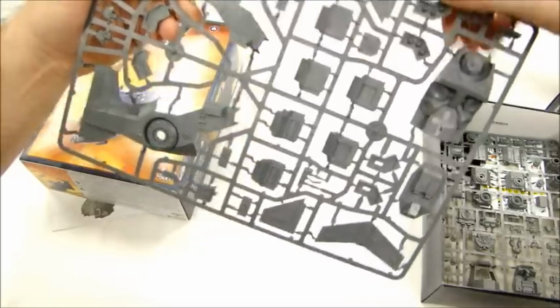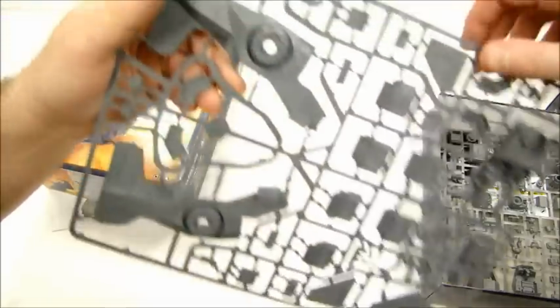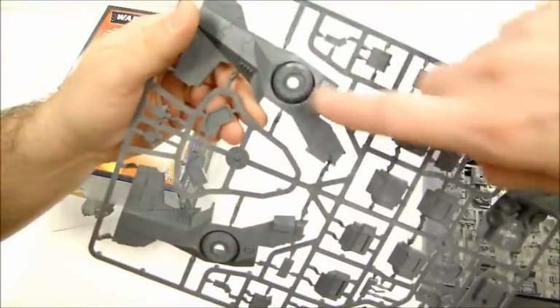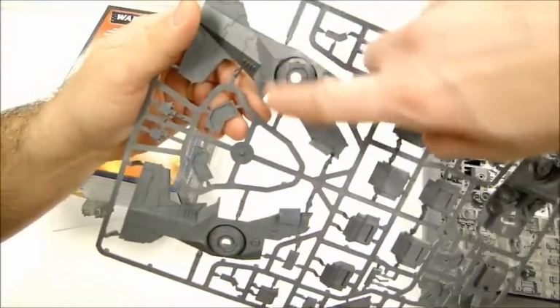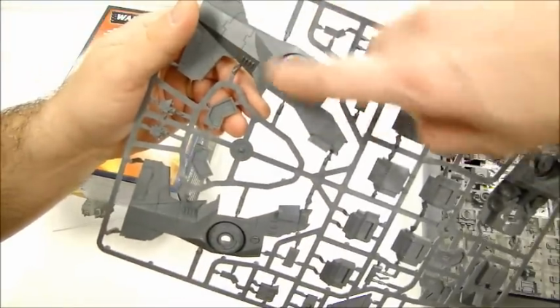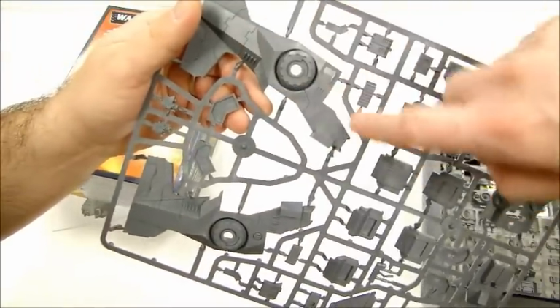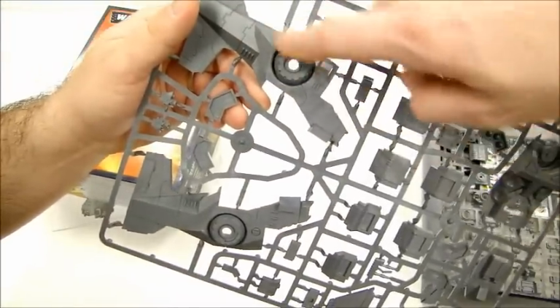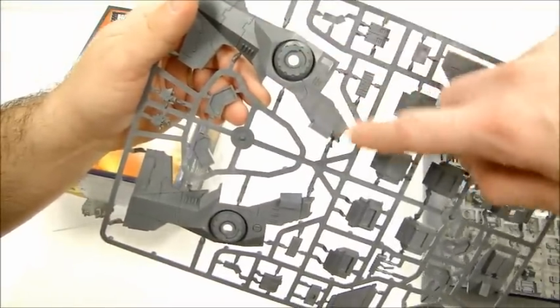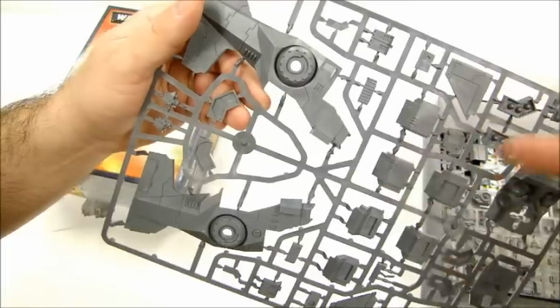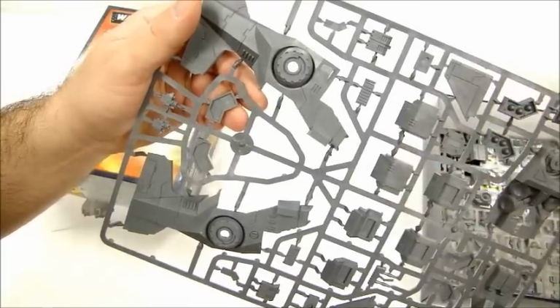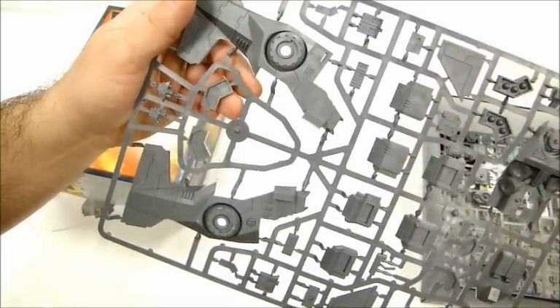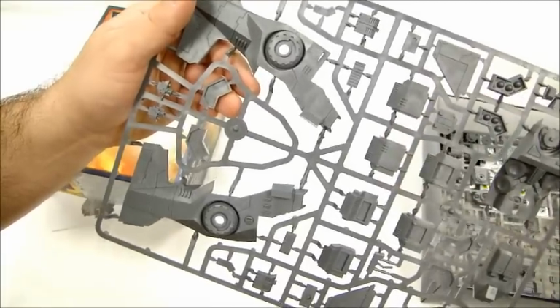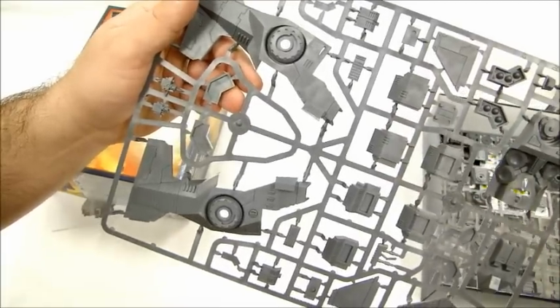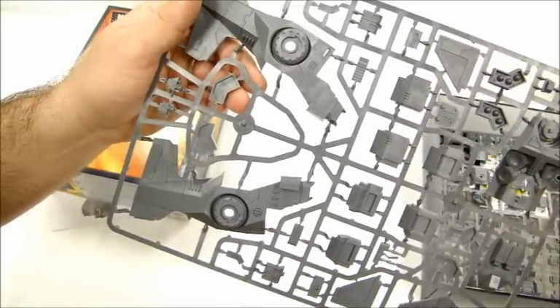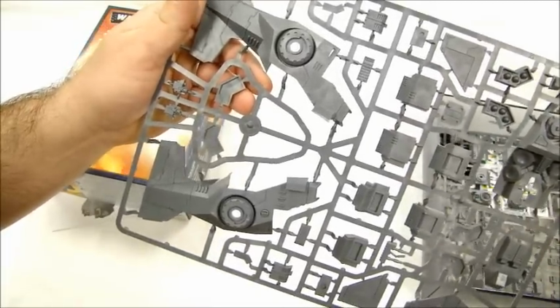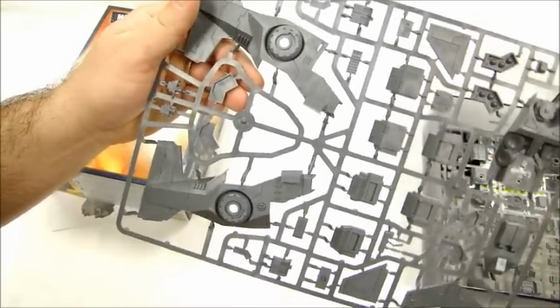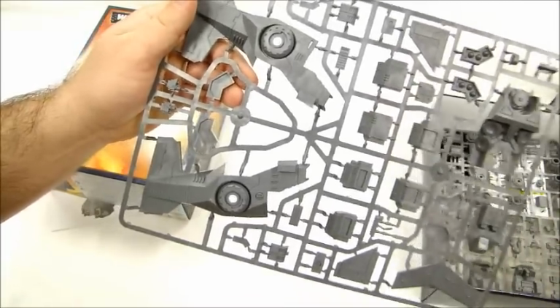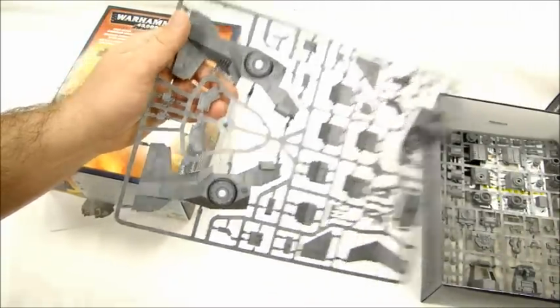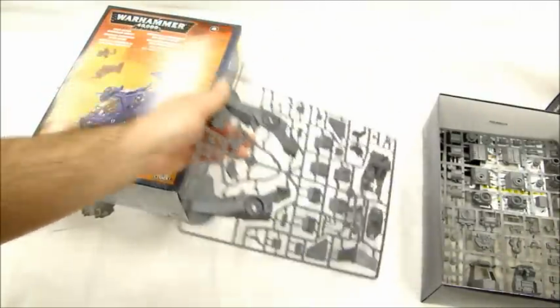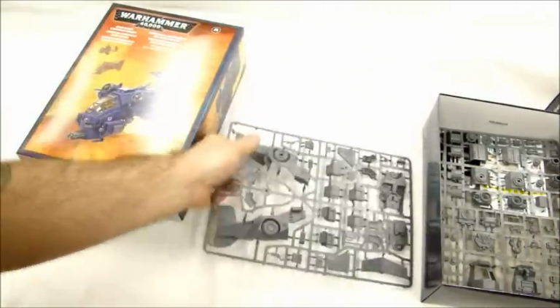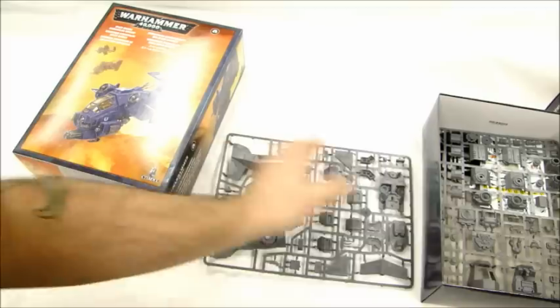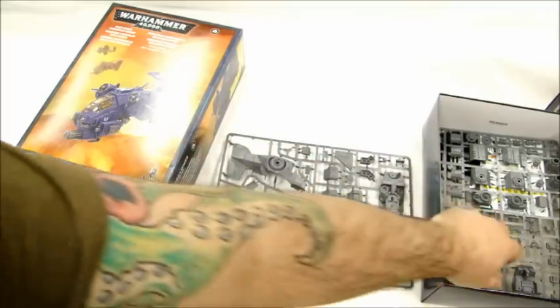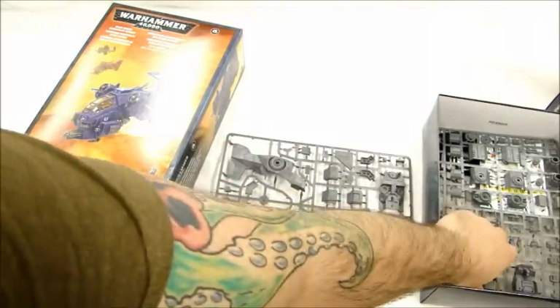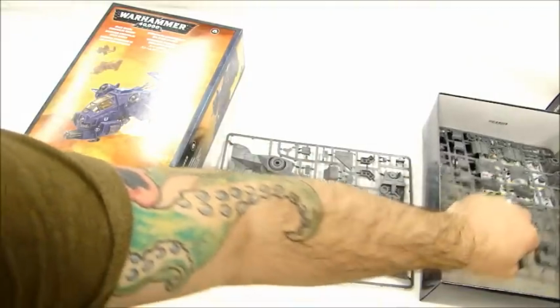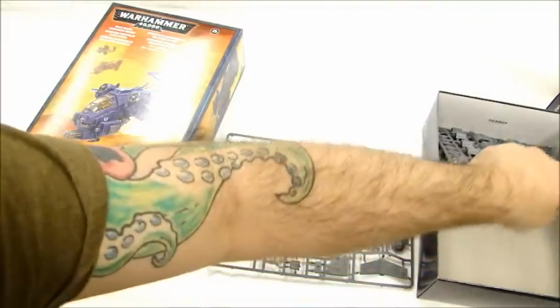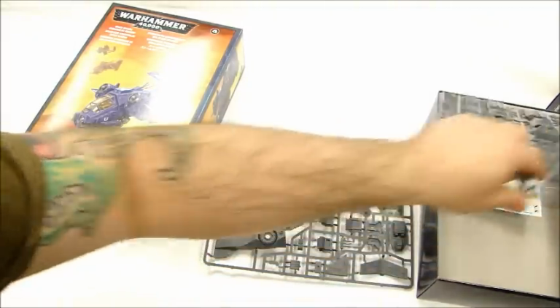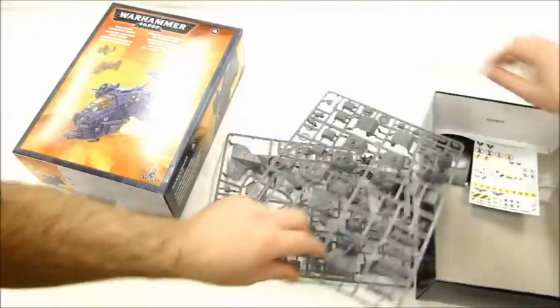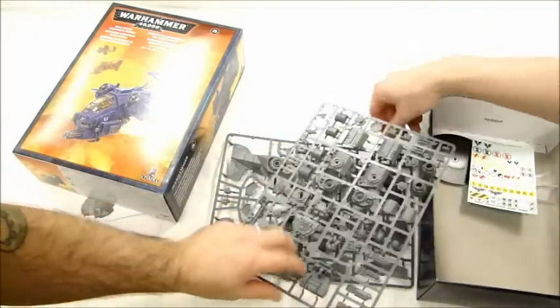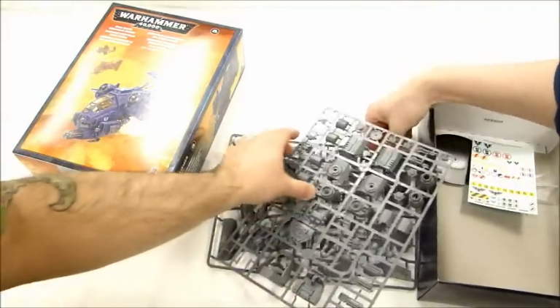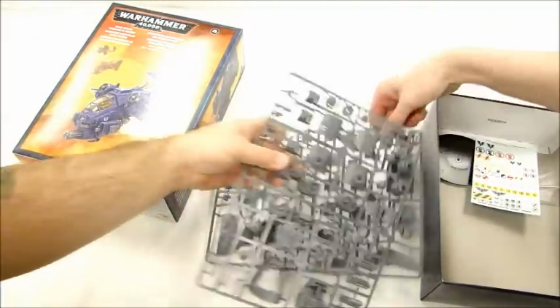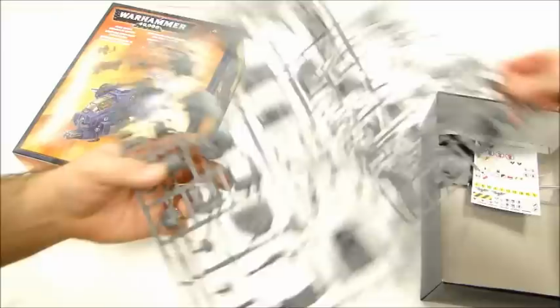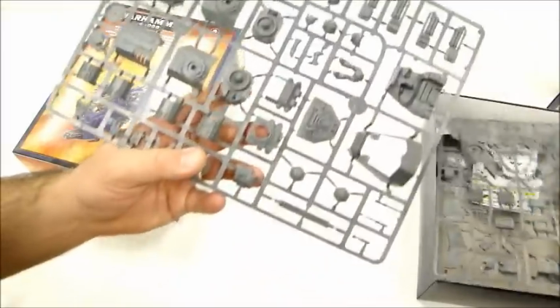I'll pull it down a little bit, right here. If I just saw that, I'd be like, oh, that's like a Comanche helicopter or something. I really would like to see this put together as a helicopter. I think it would actually look pretty awesome assembled.